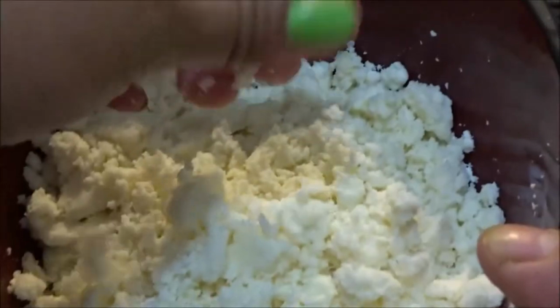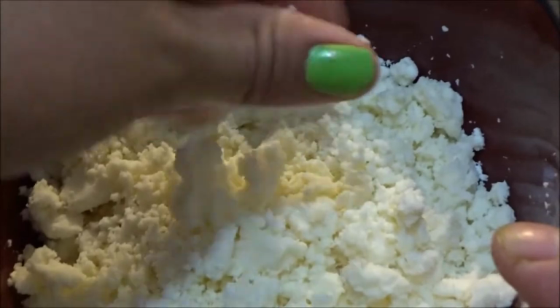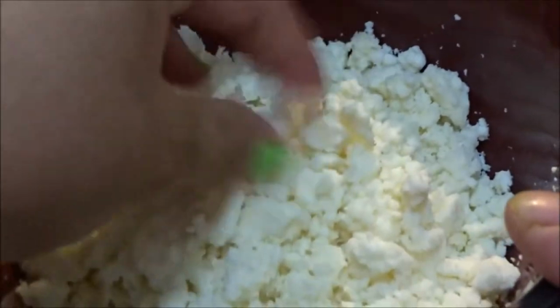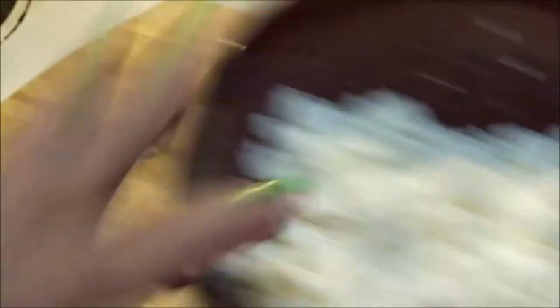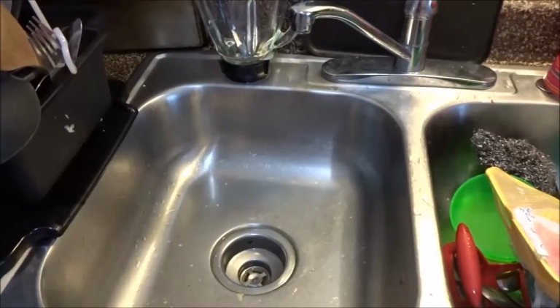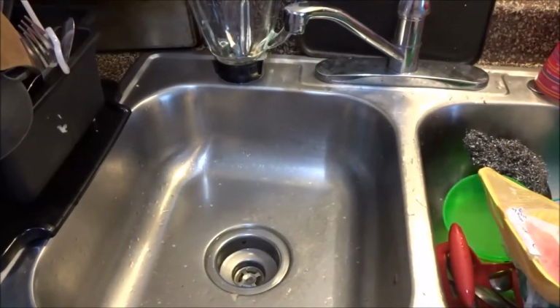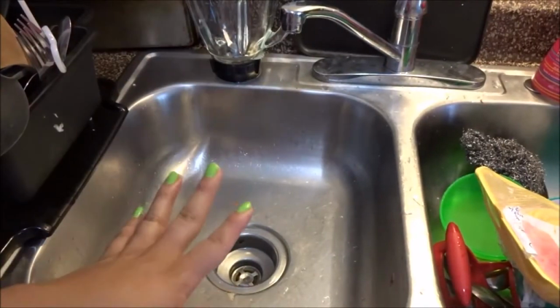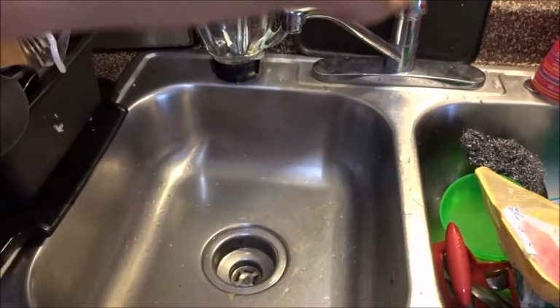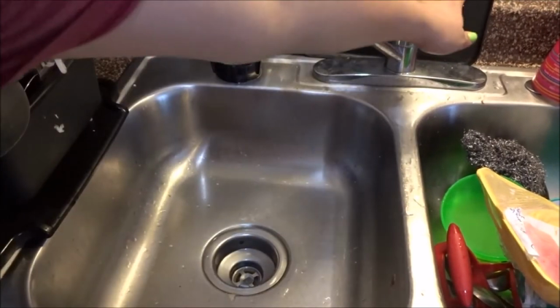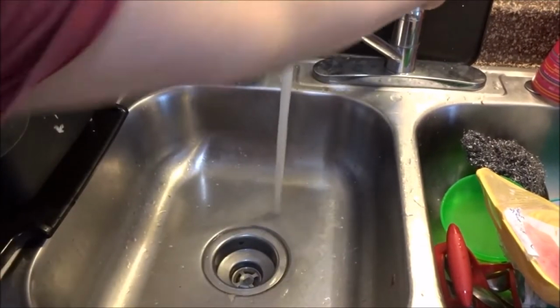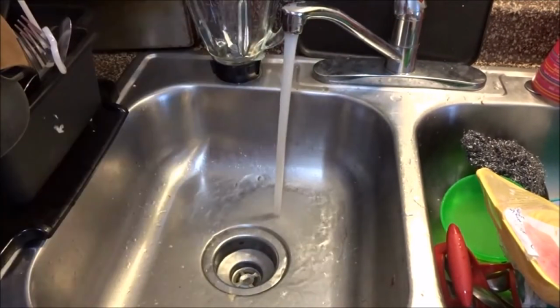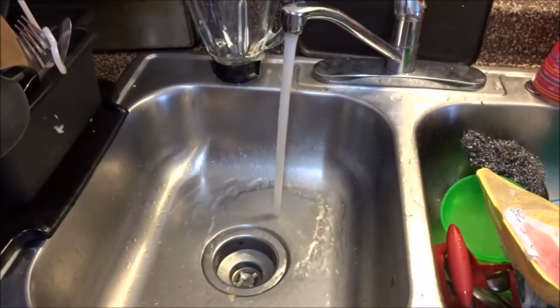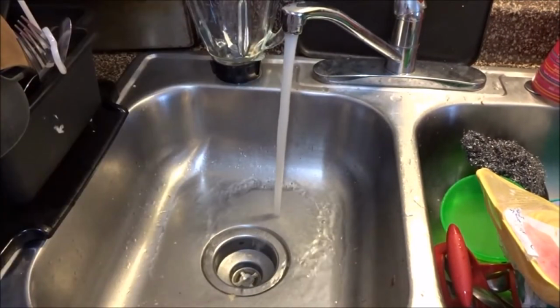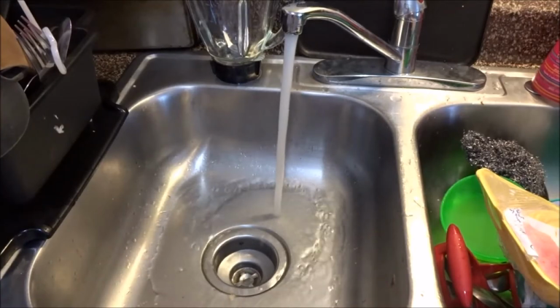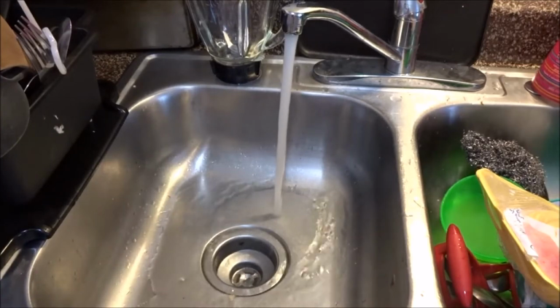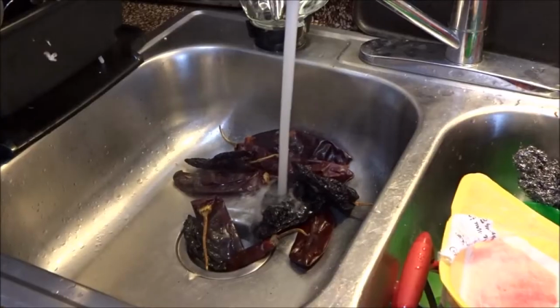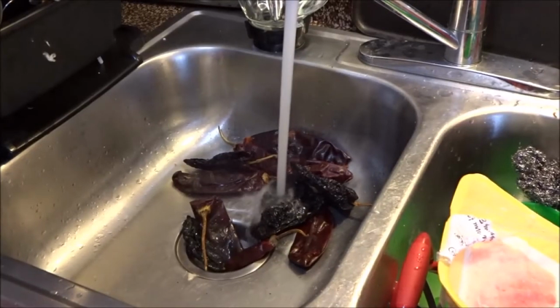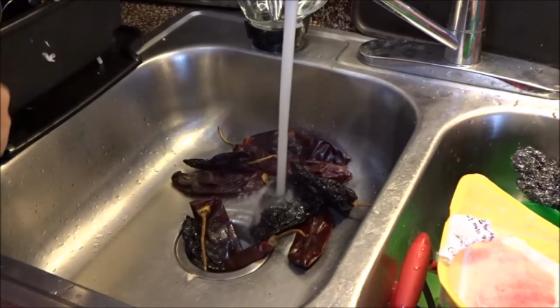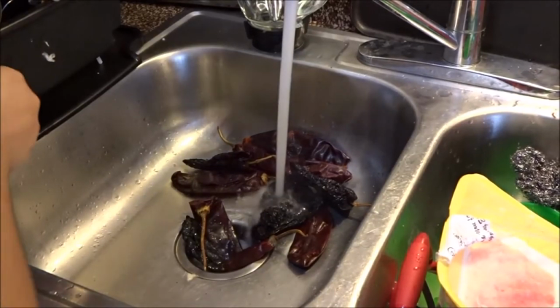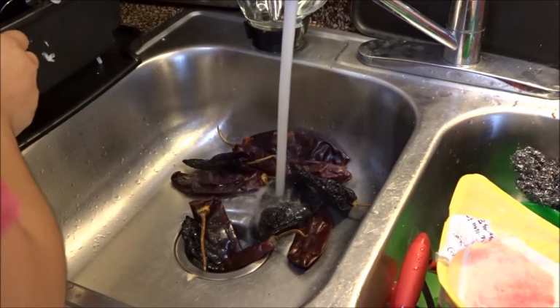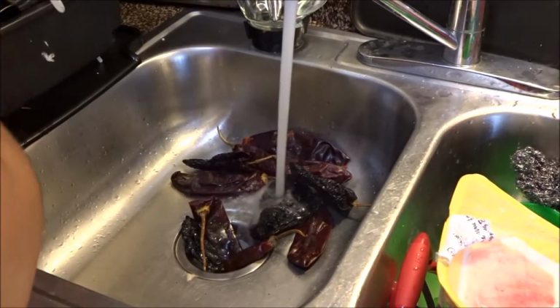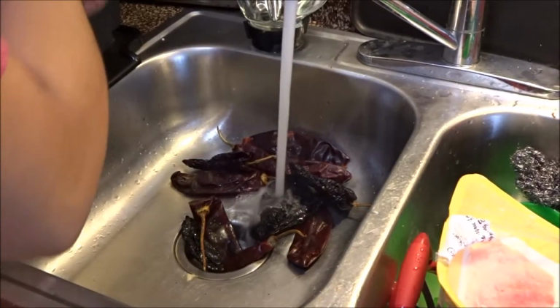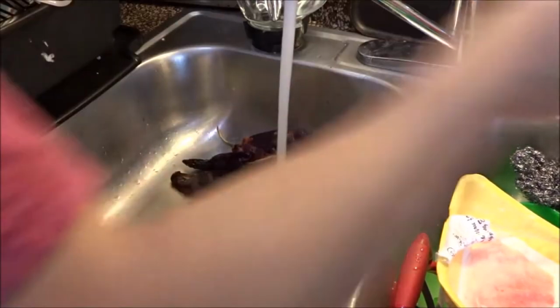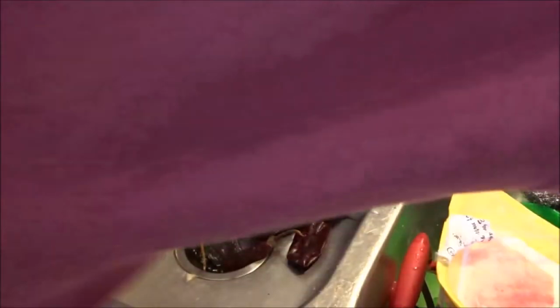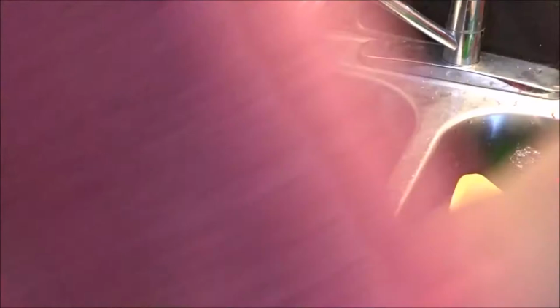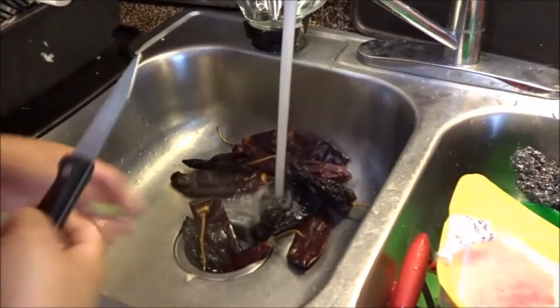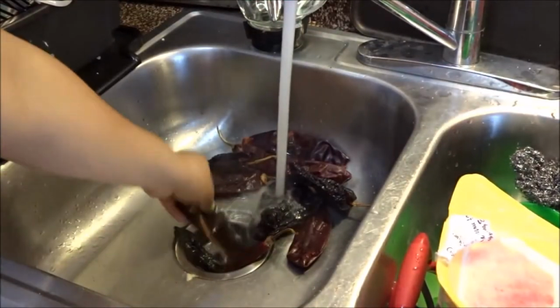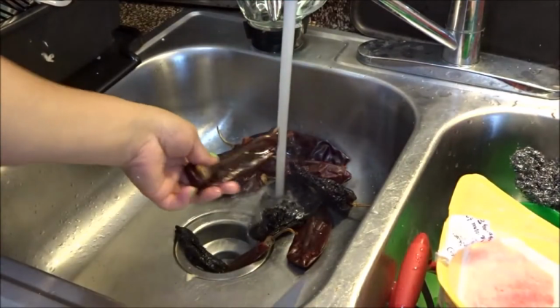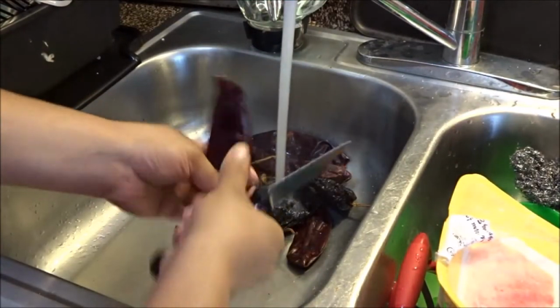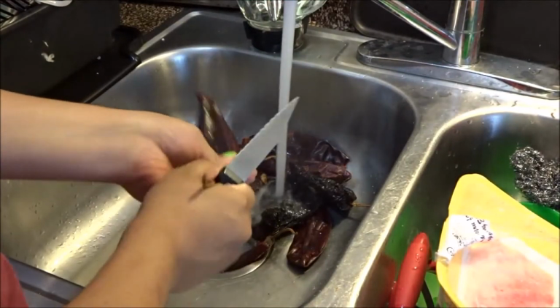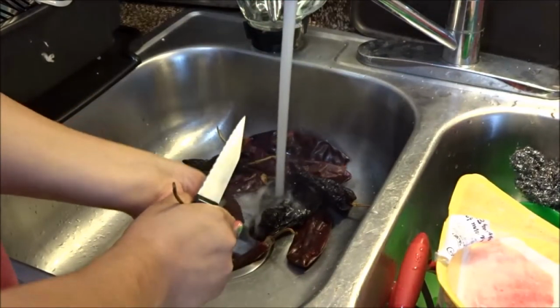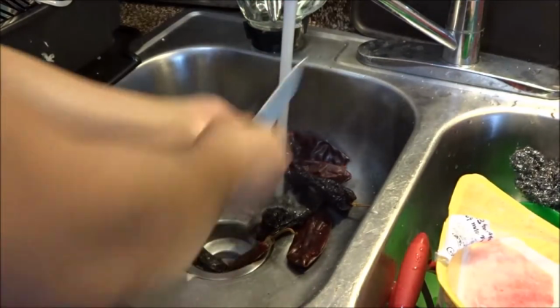Now that we have our crumble cheese, we're going to go ahead and prep our peppers — open them up and take all the seeds out.